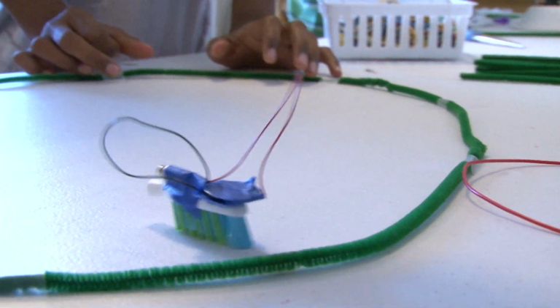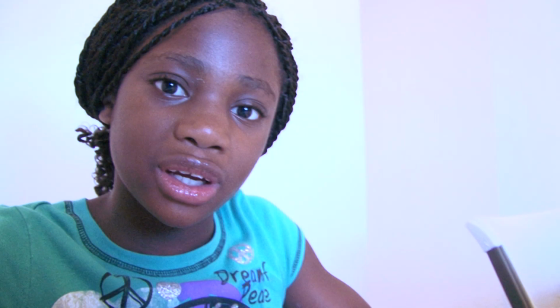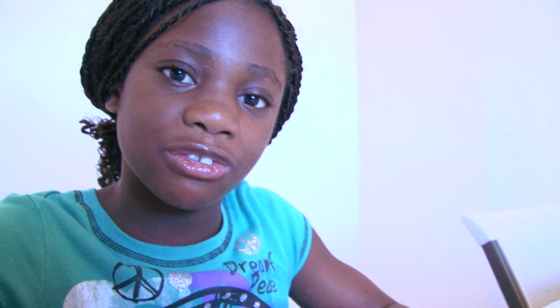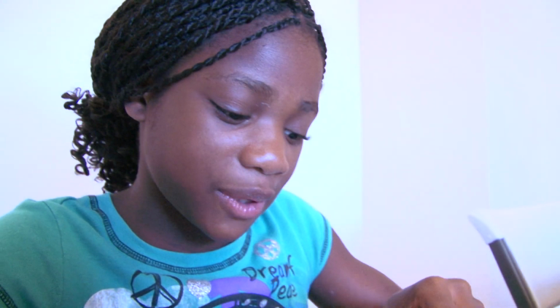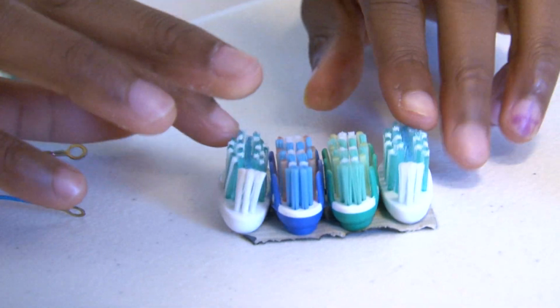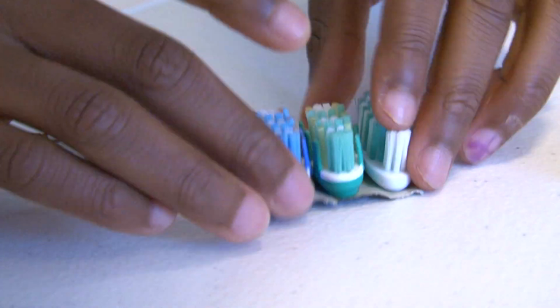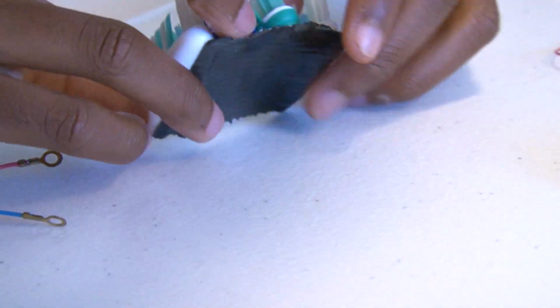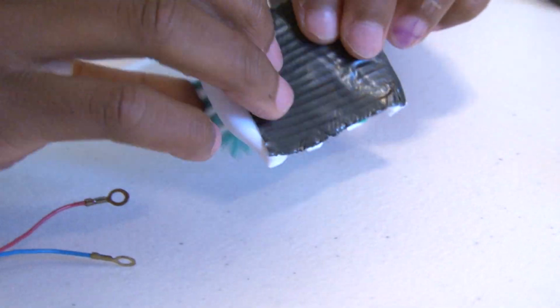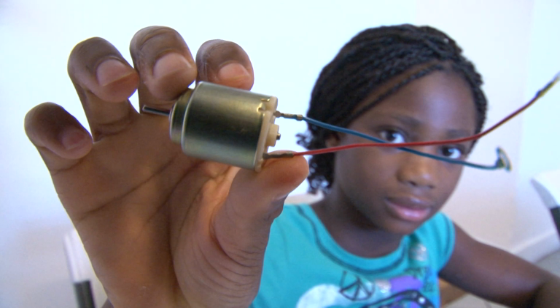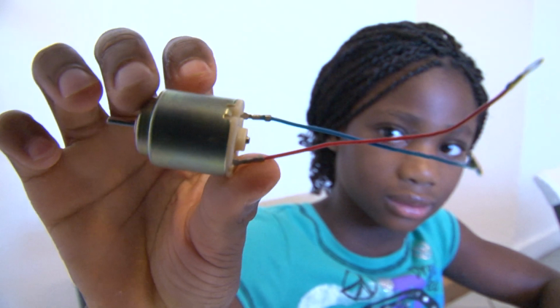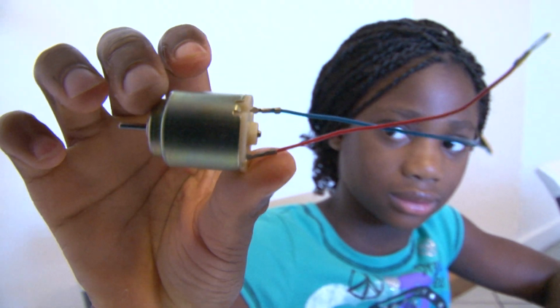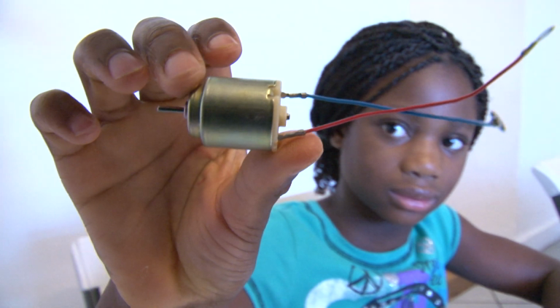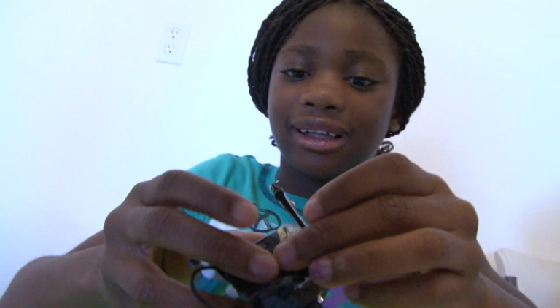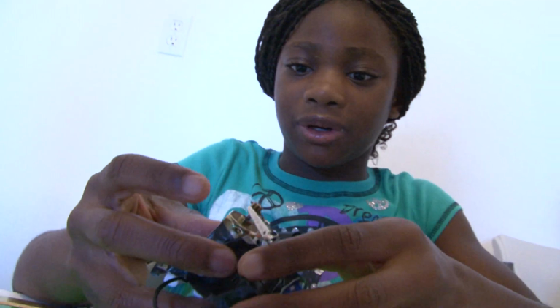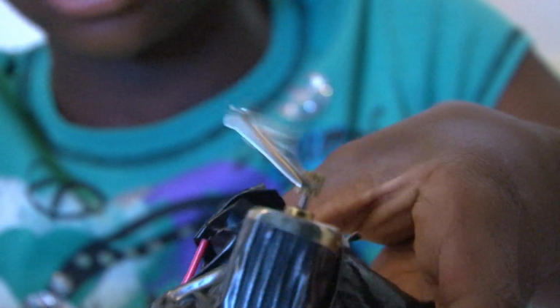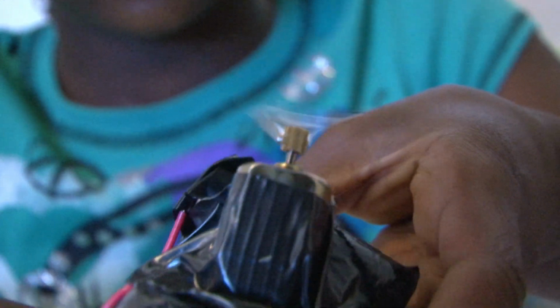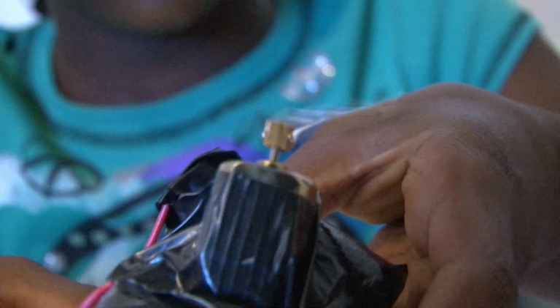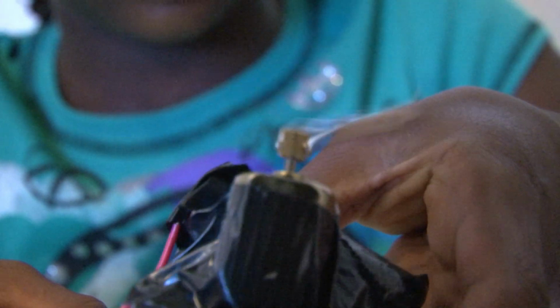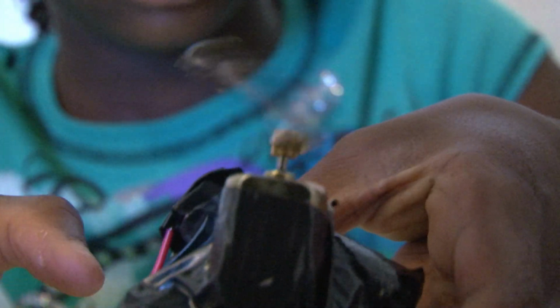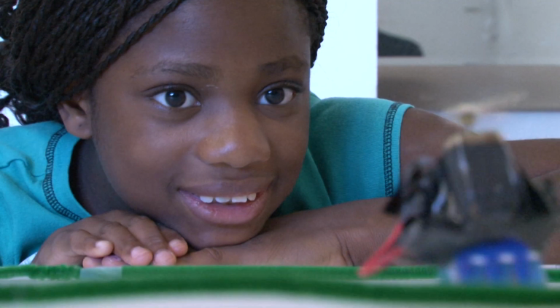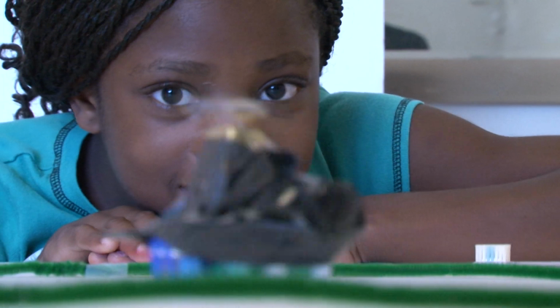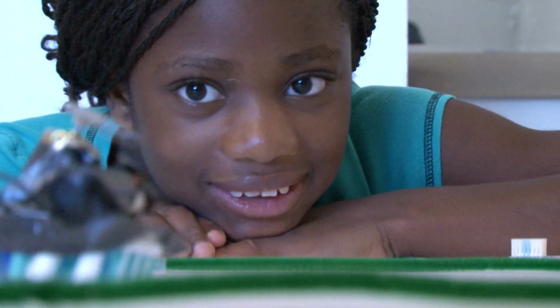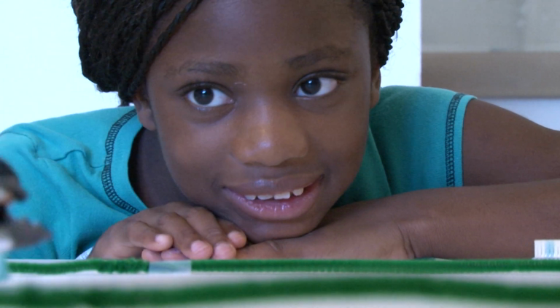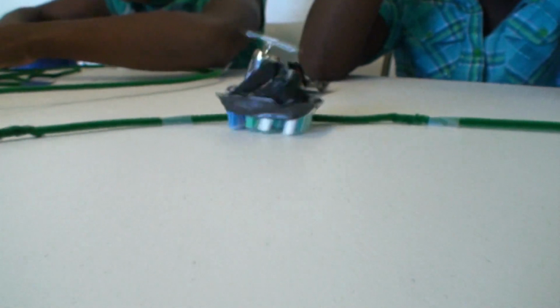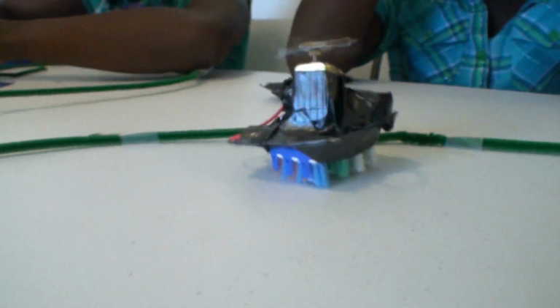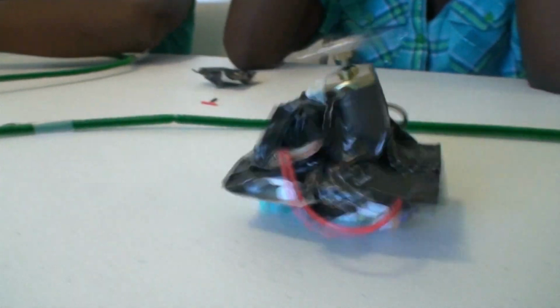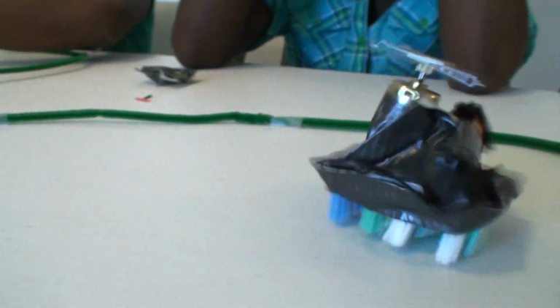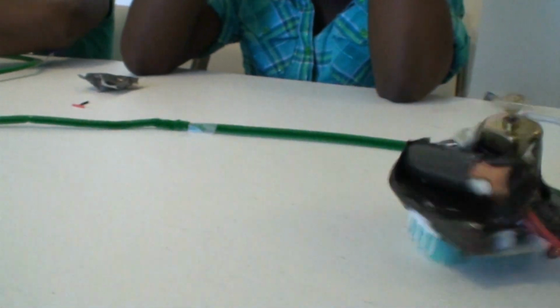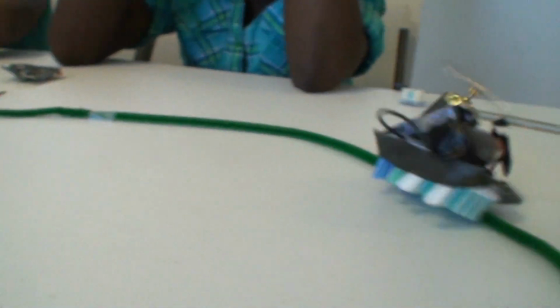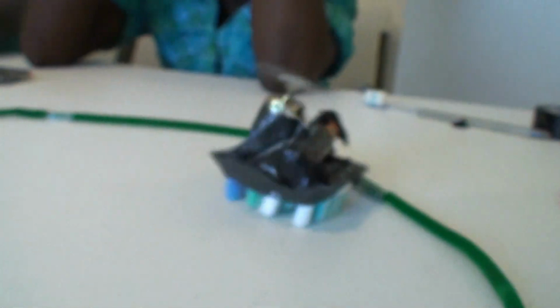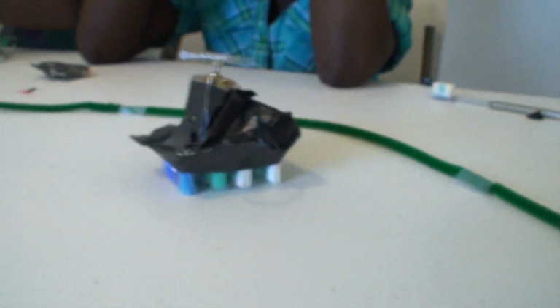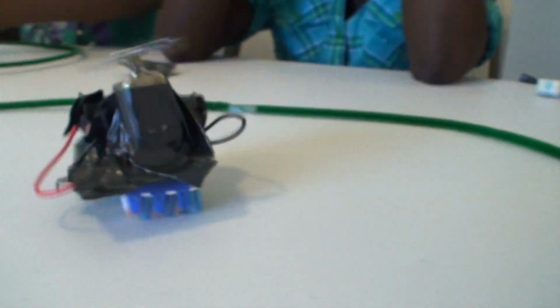I'm putting a bunch of toothbrush heads together so I can use this big motor. It's kind of like a helicopter. It just goes in random ways.